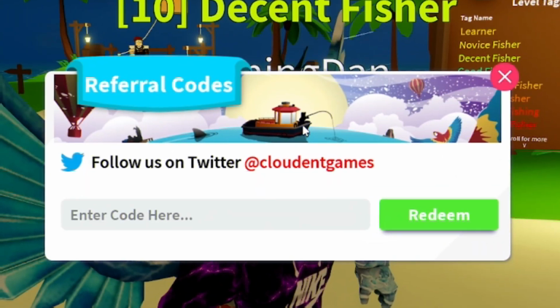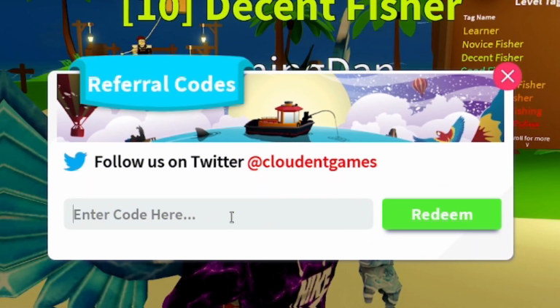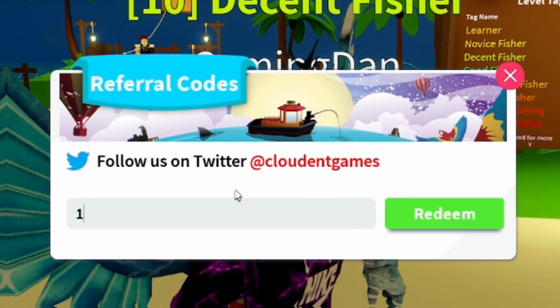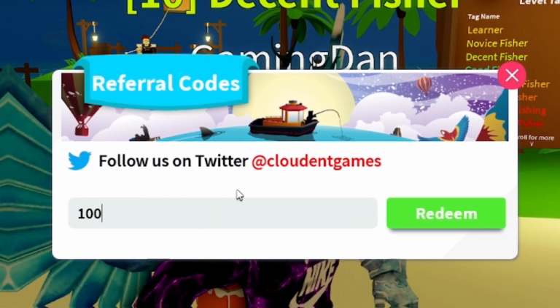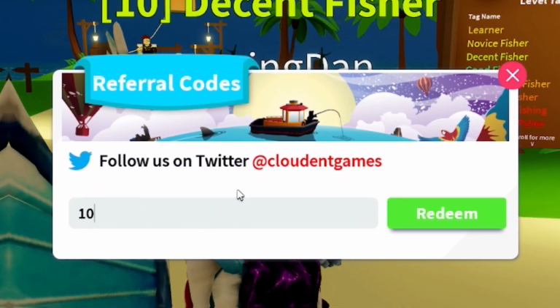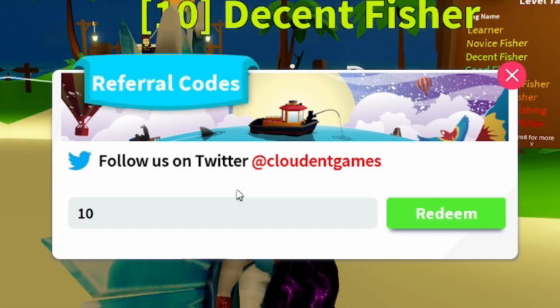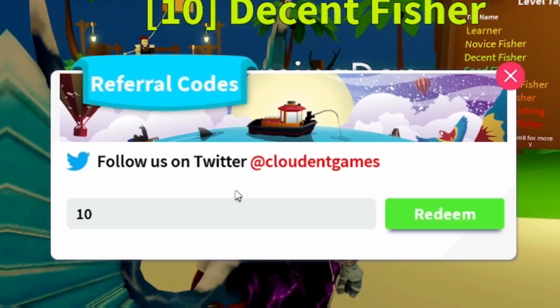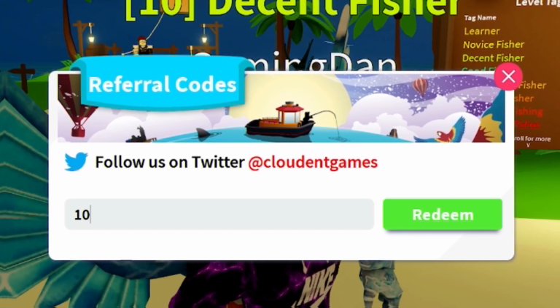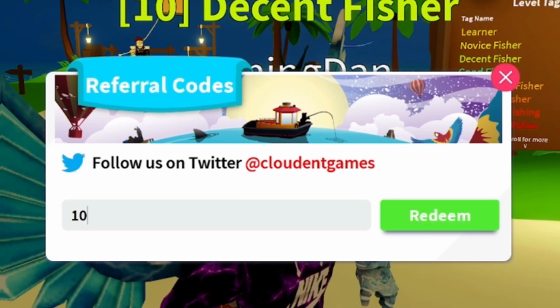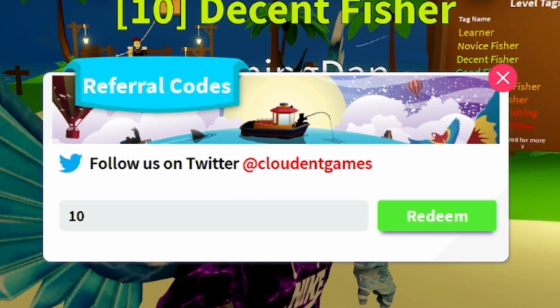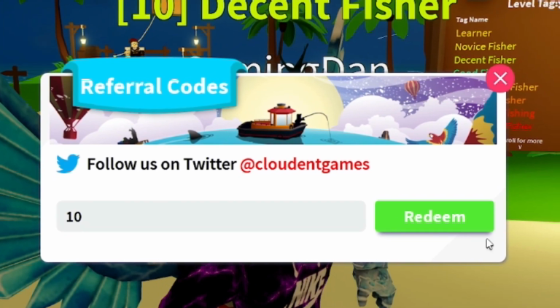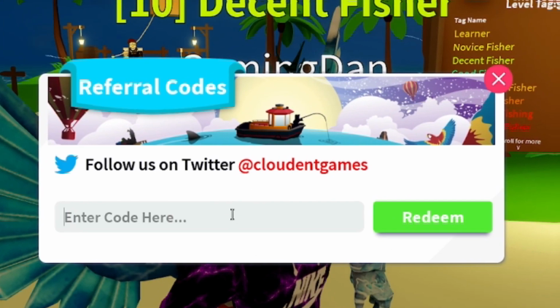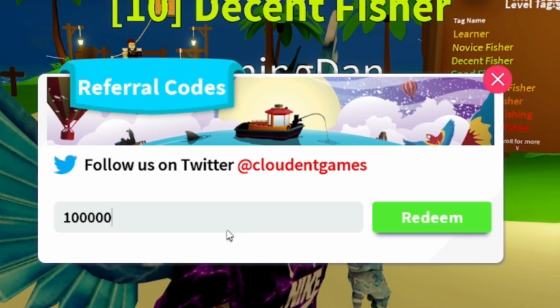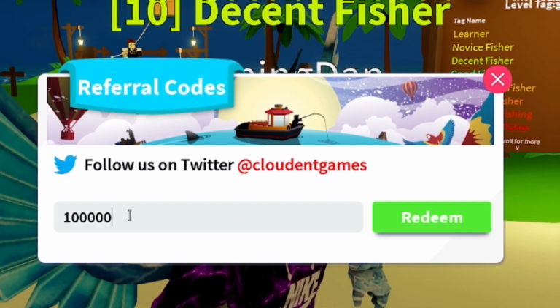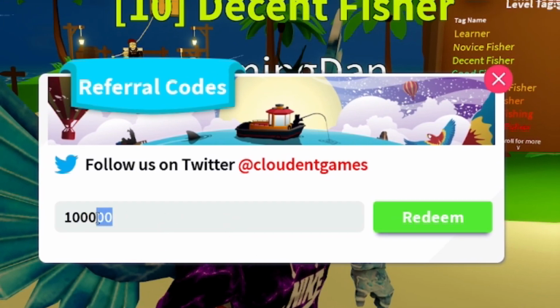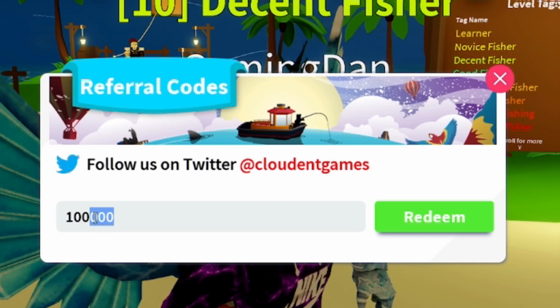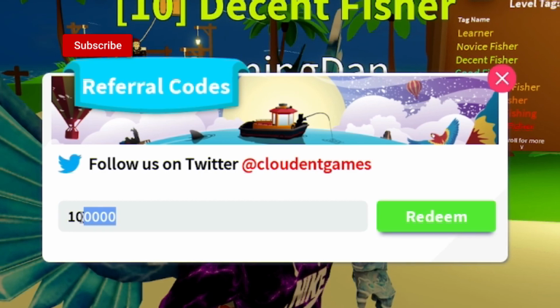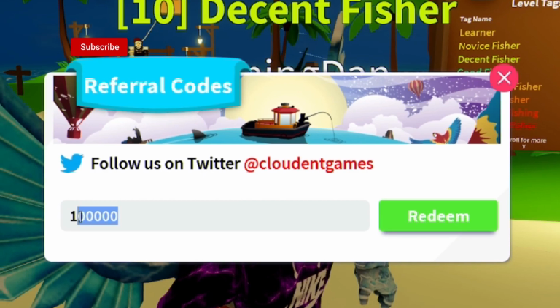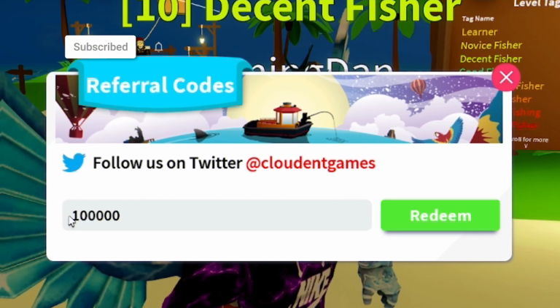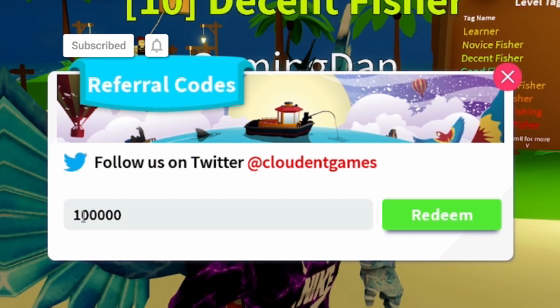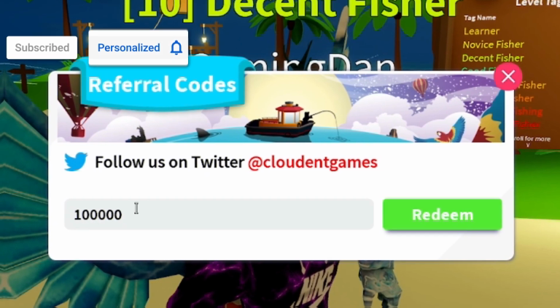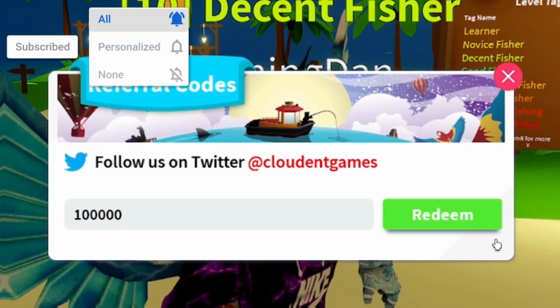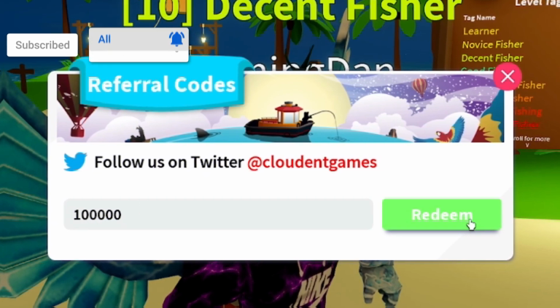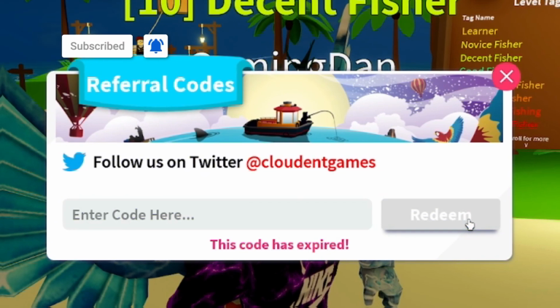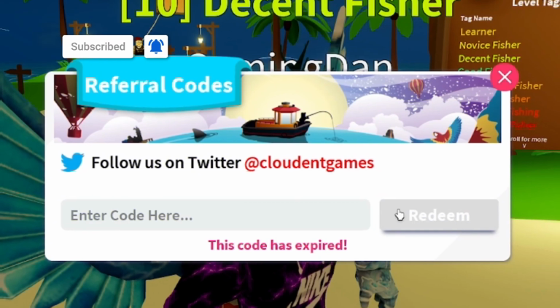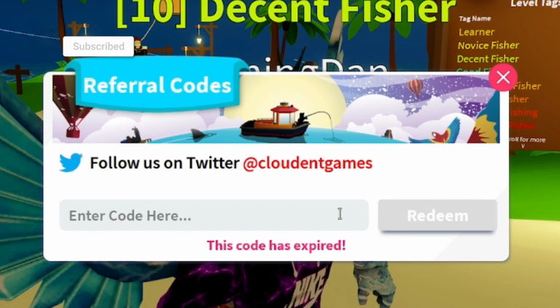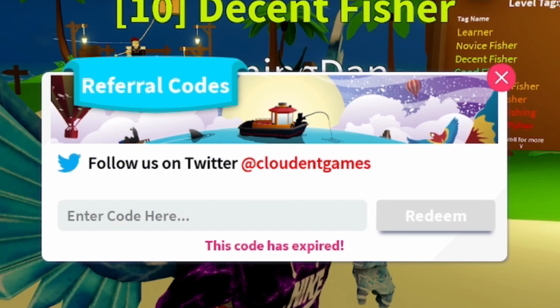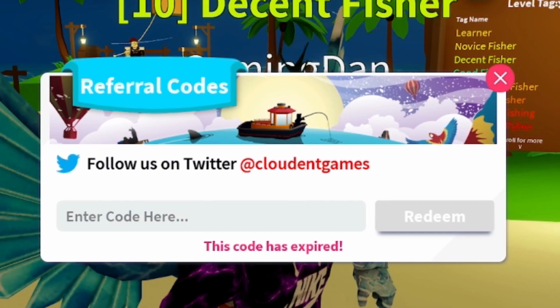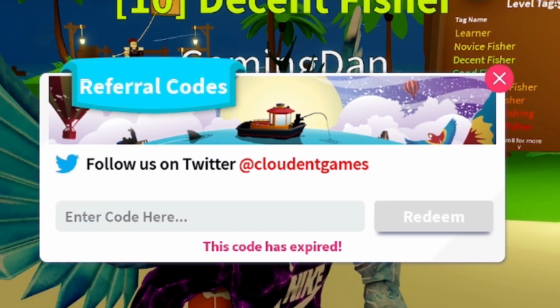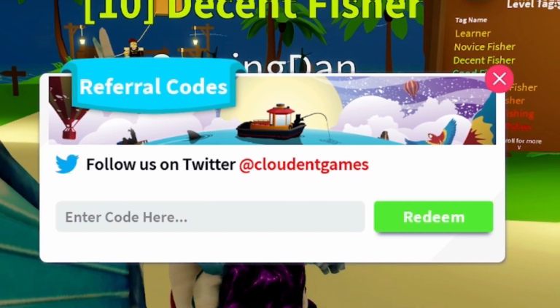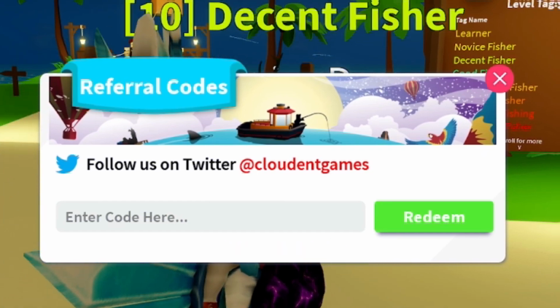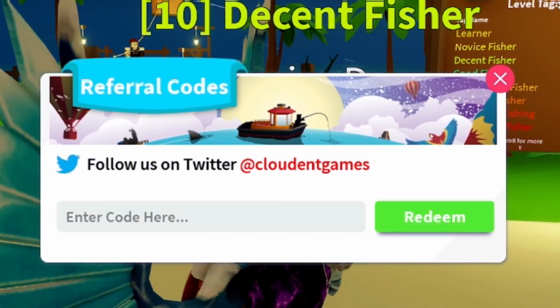The first code today is going to be the code 100,000. Let's click on redeem. Unfortunately that code's expired, but do not worry because I've got more codes today.